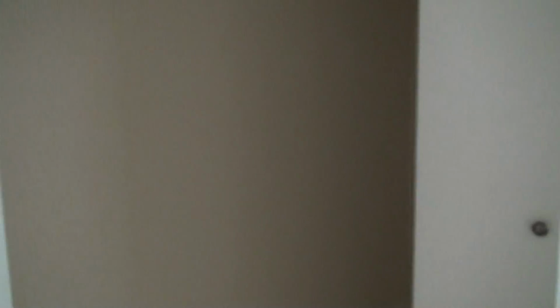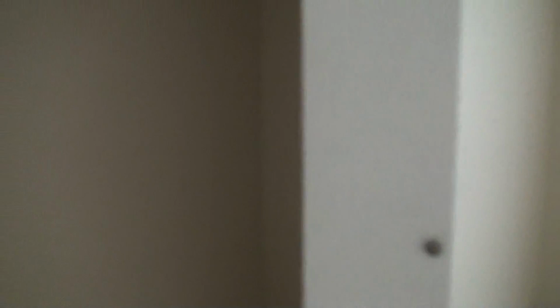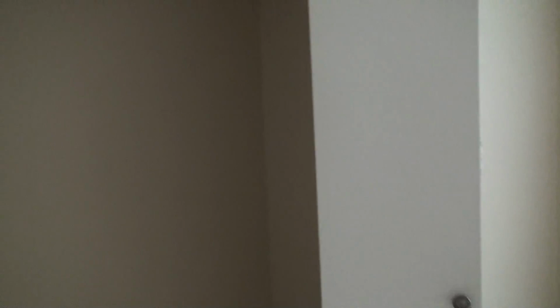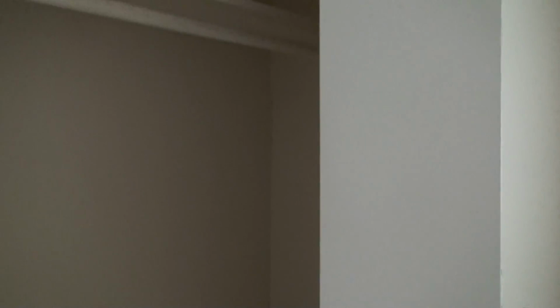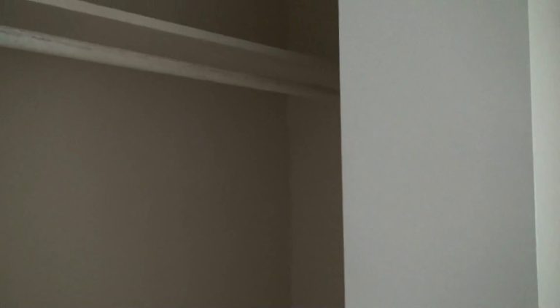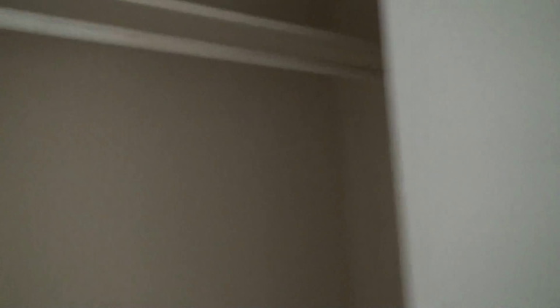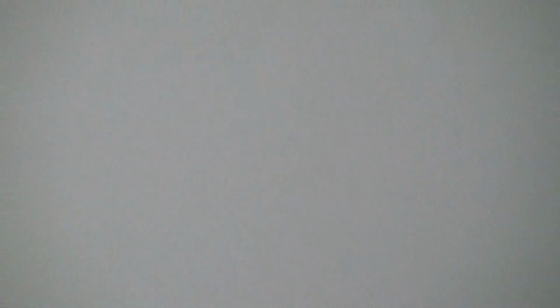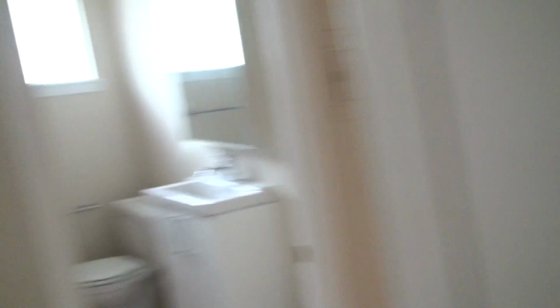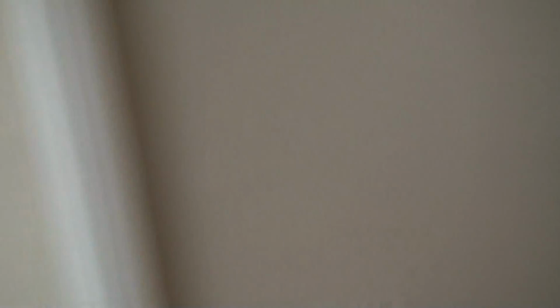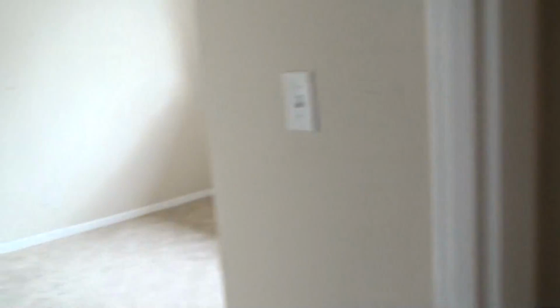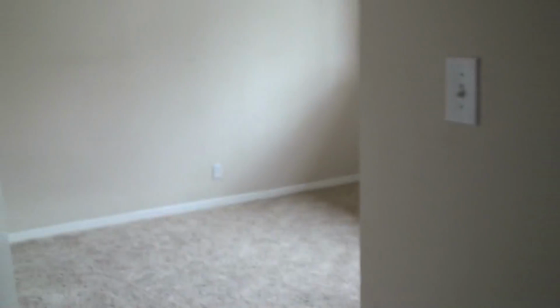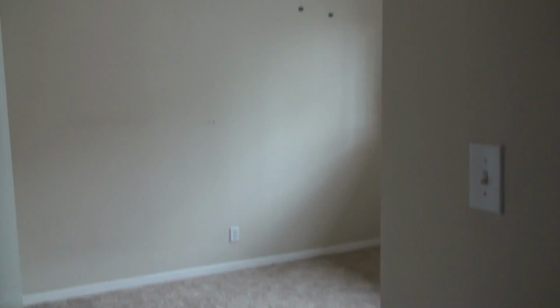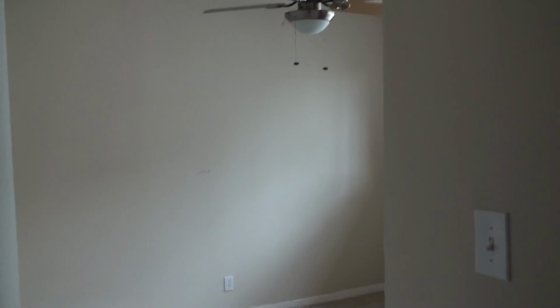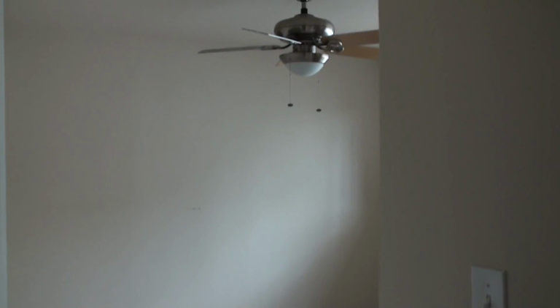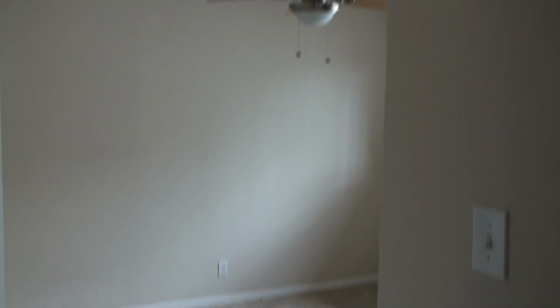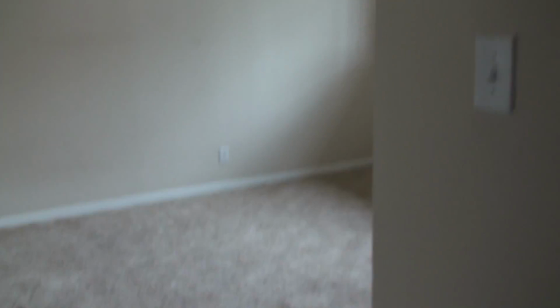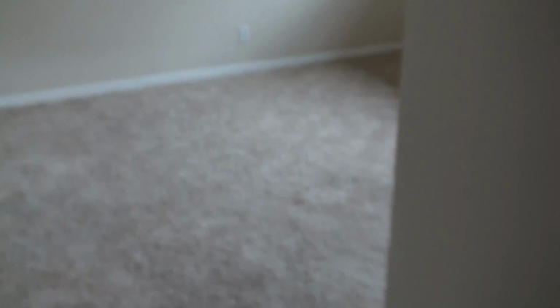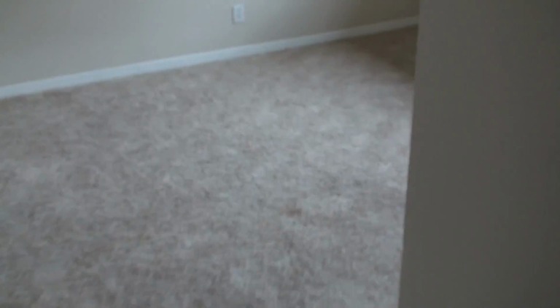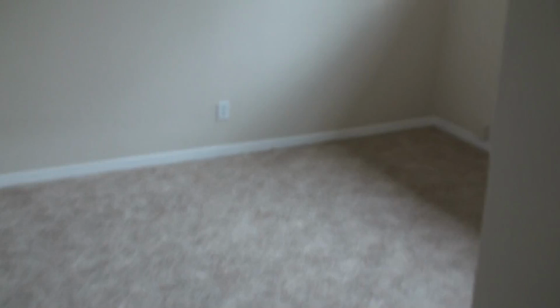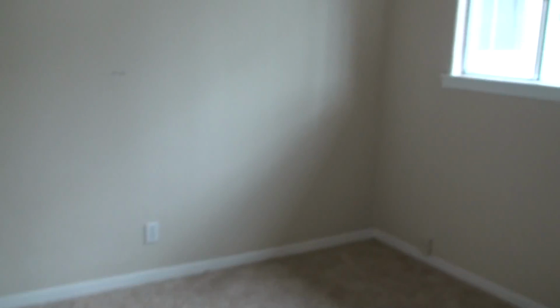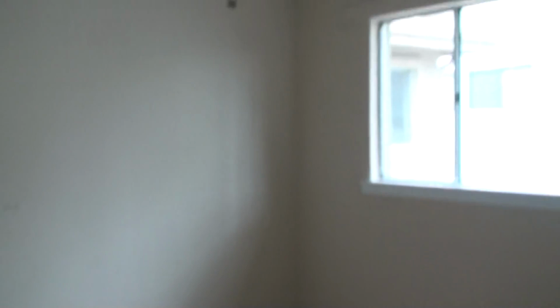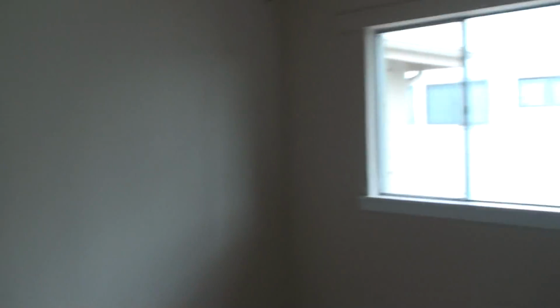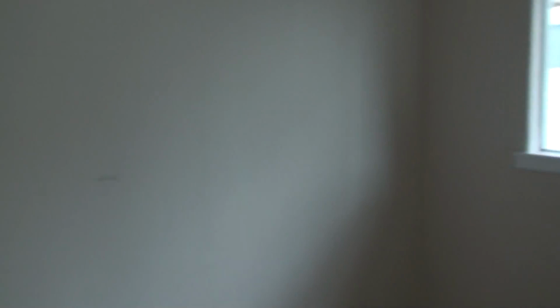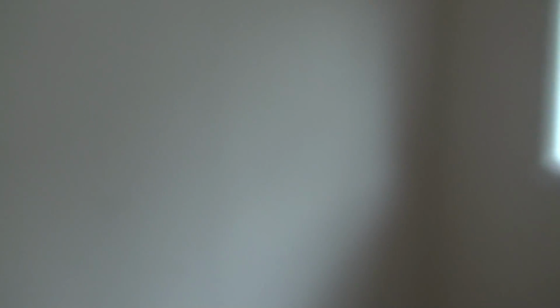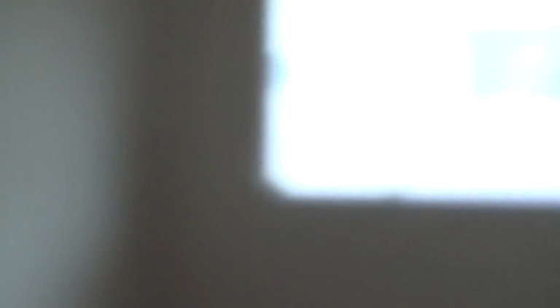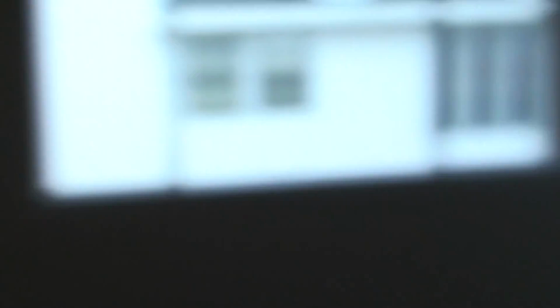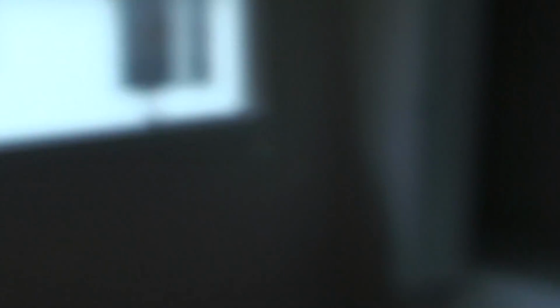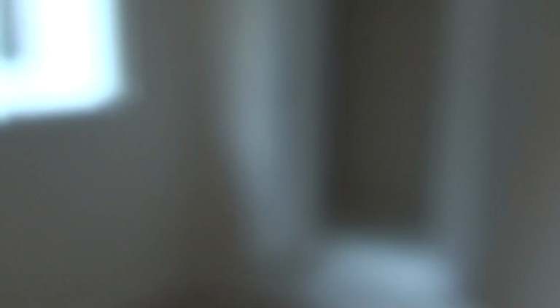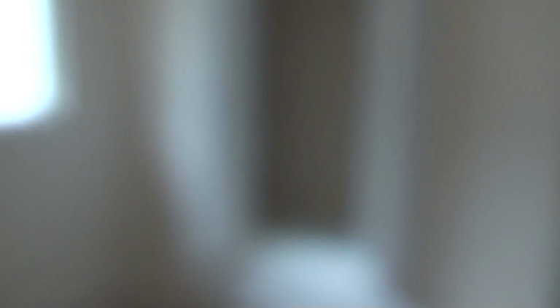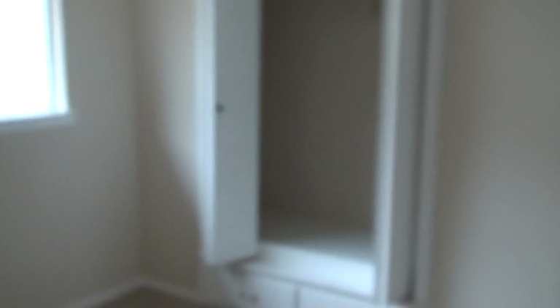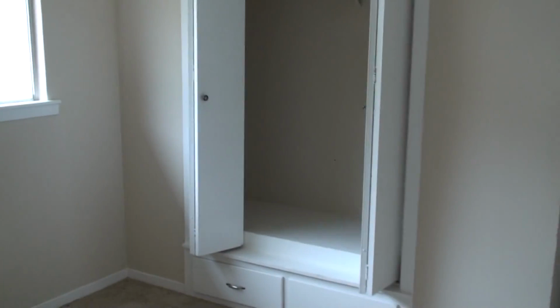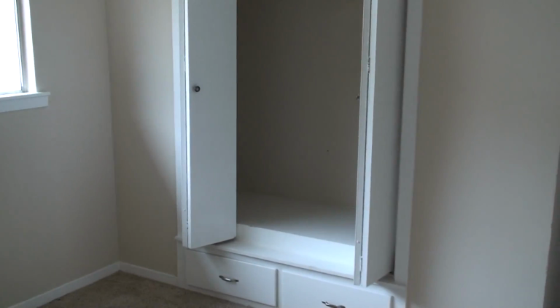Let's kind of see it back there, and then number two — the second bedroom. And there's another built-in.